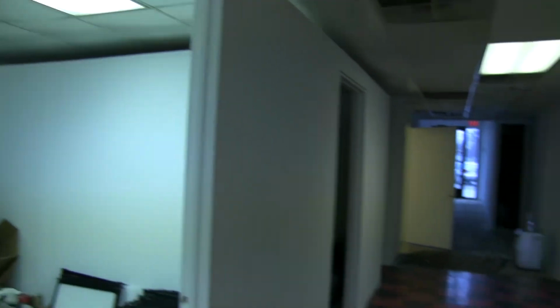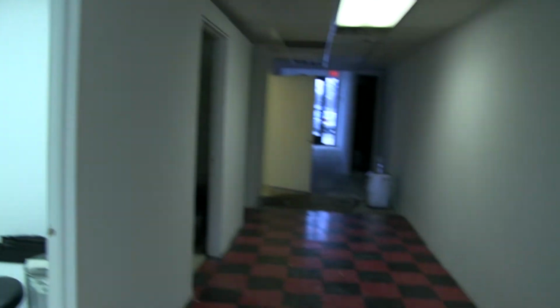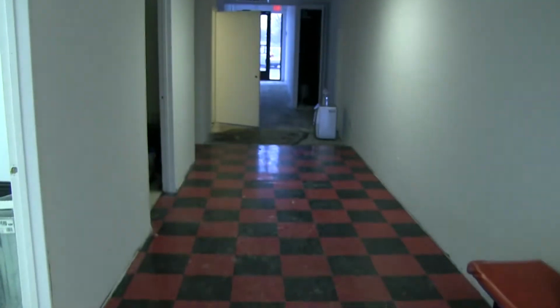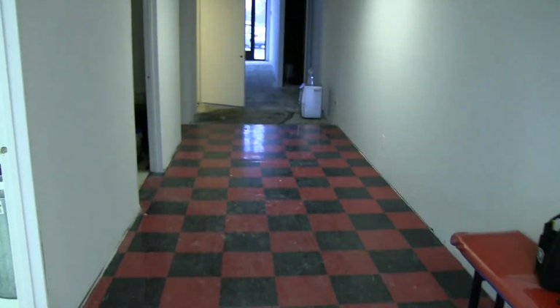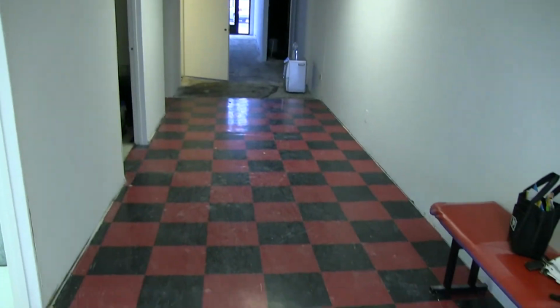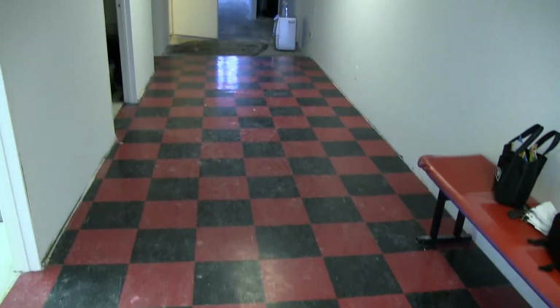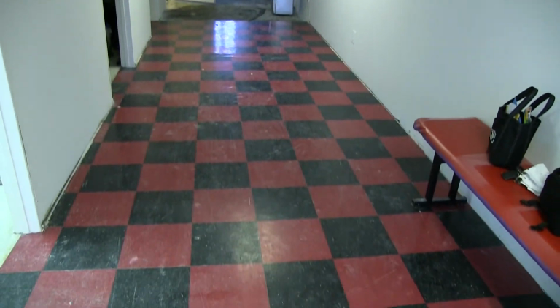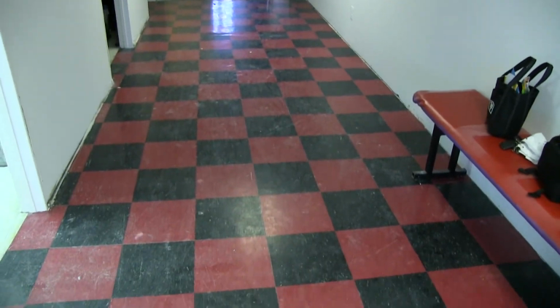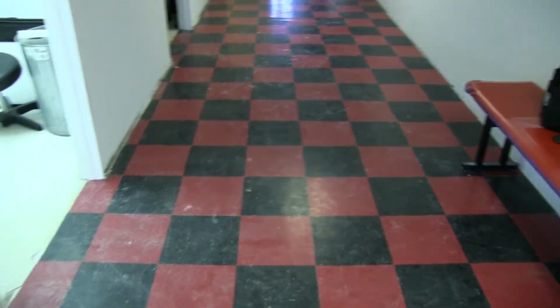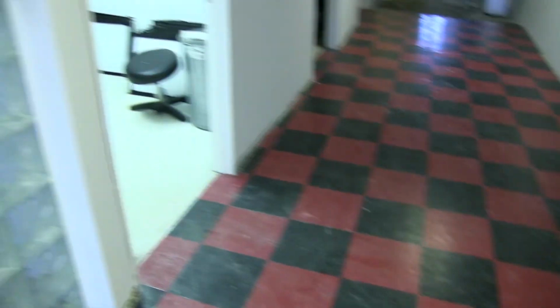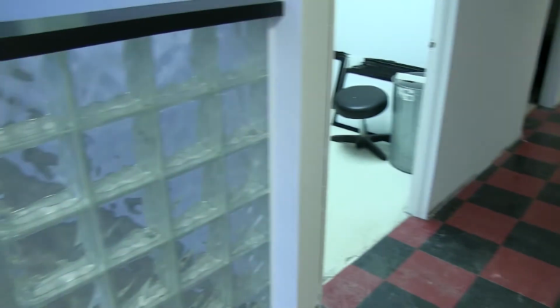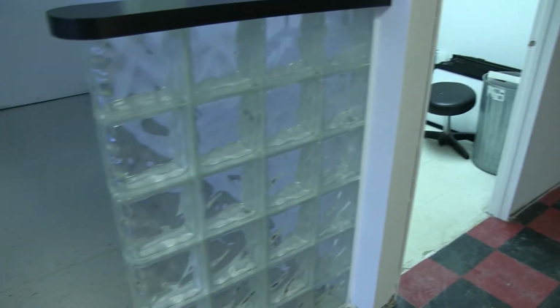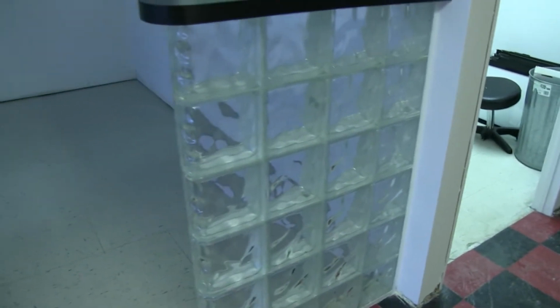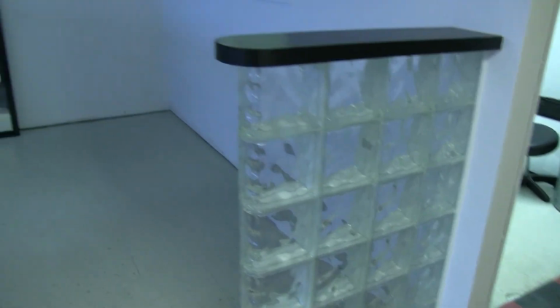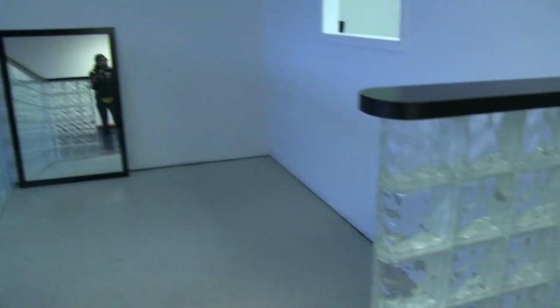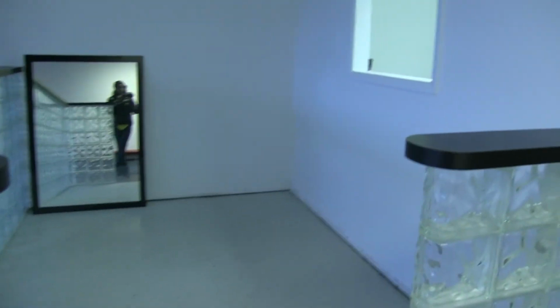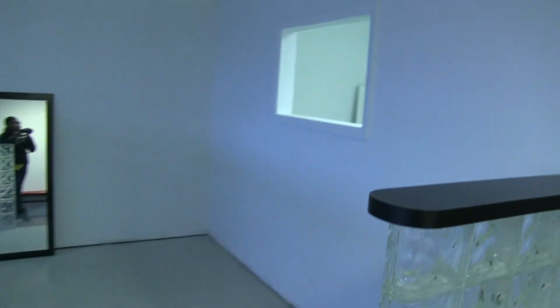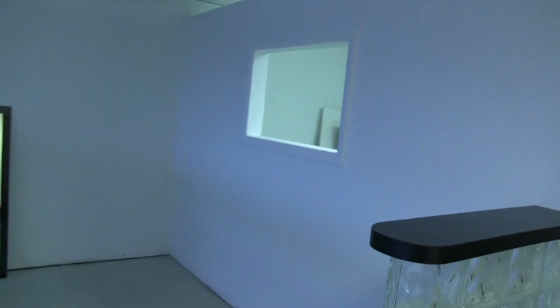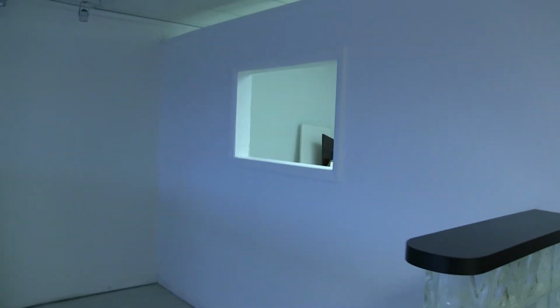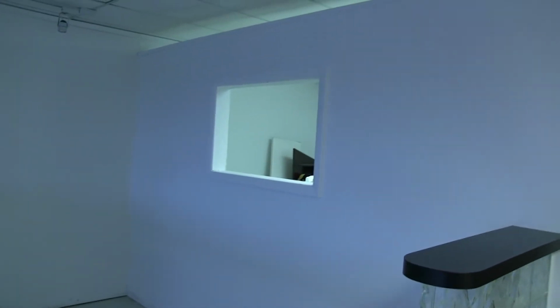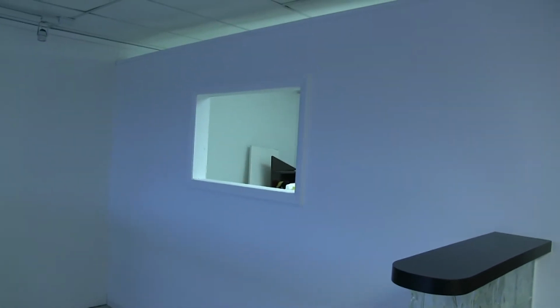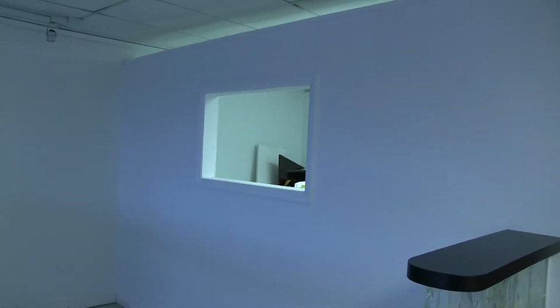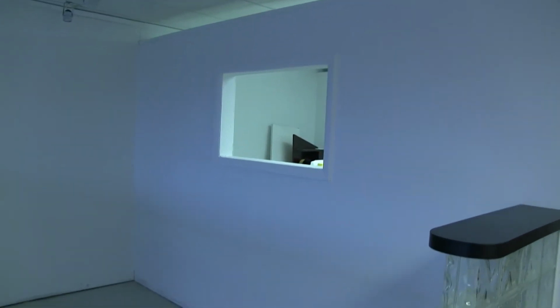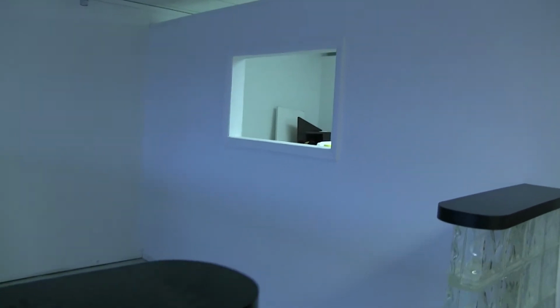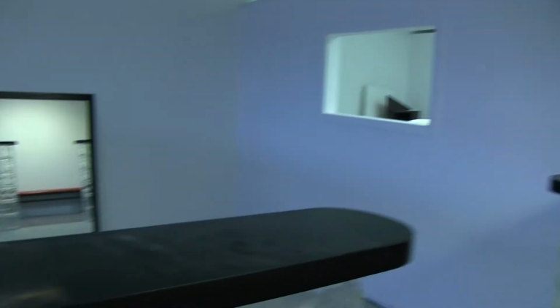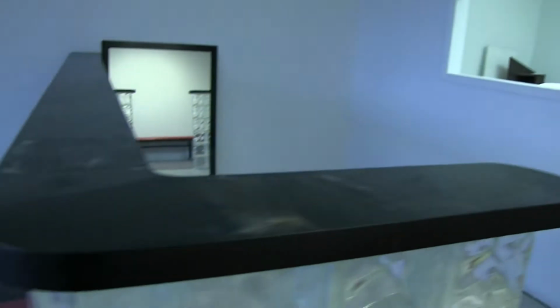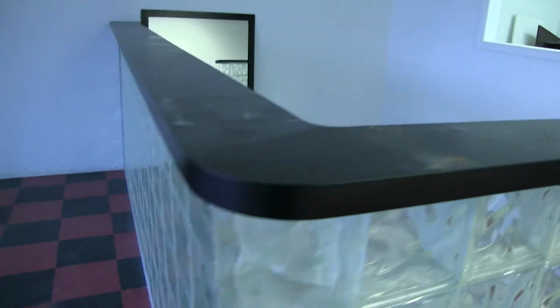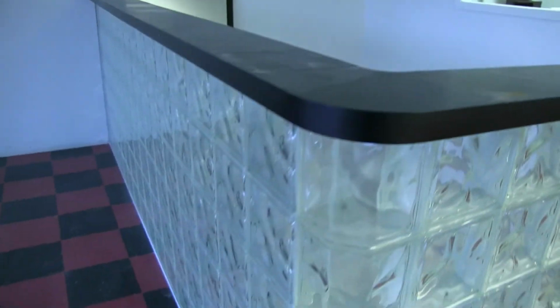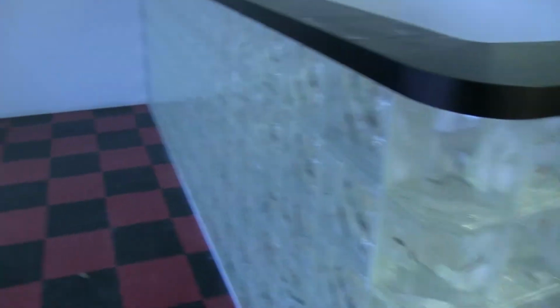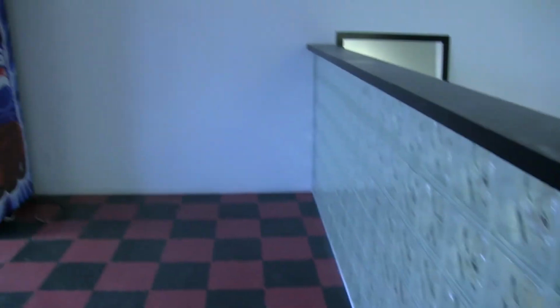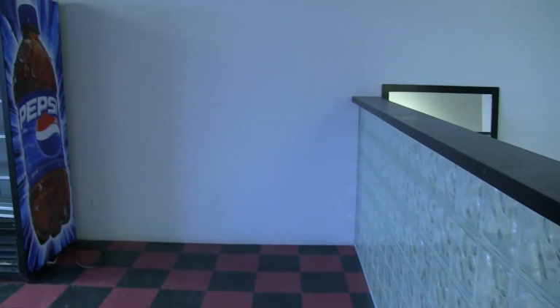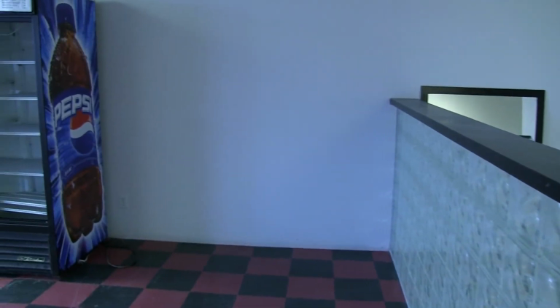Hallway space. This is the glass — used to be a tattoo shop. And all the space here.